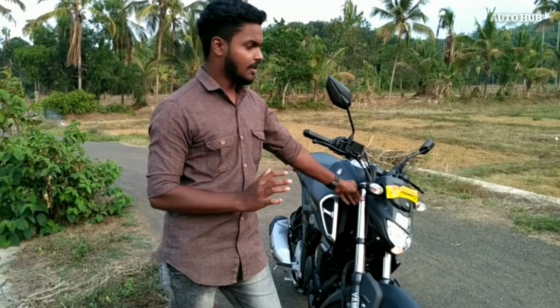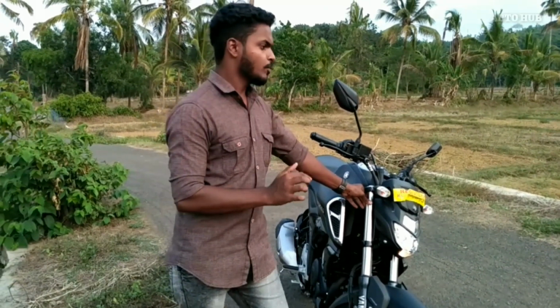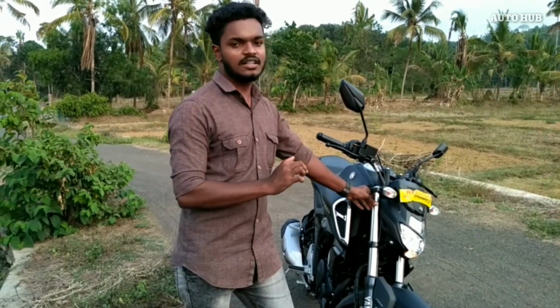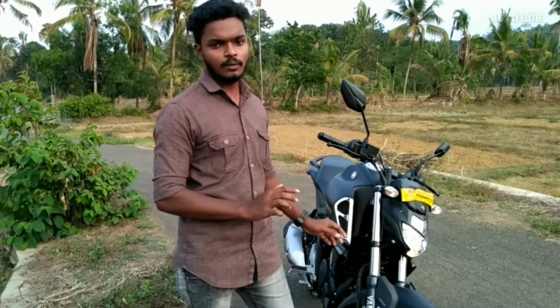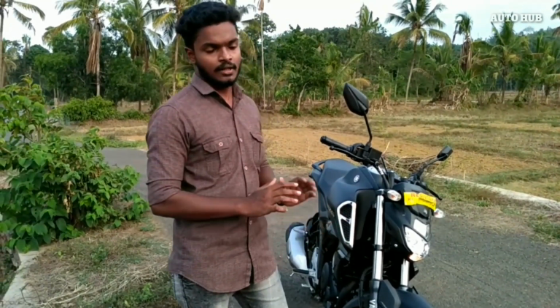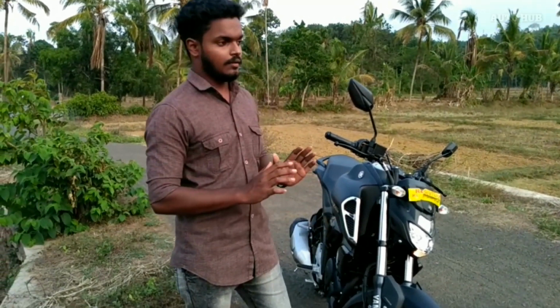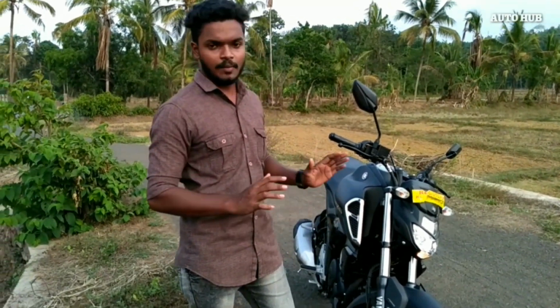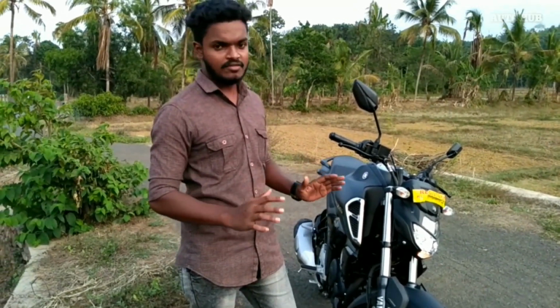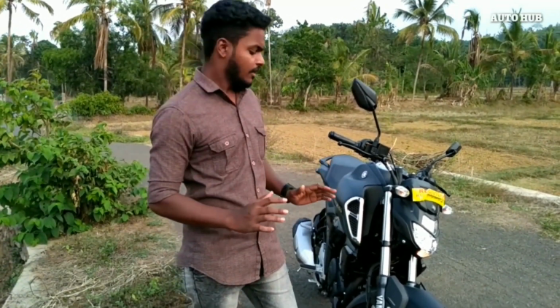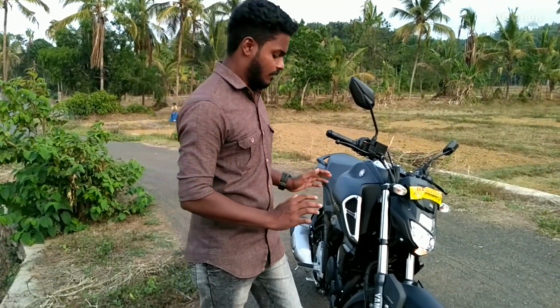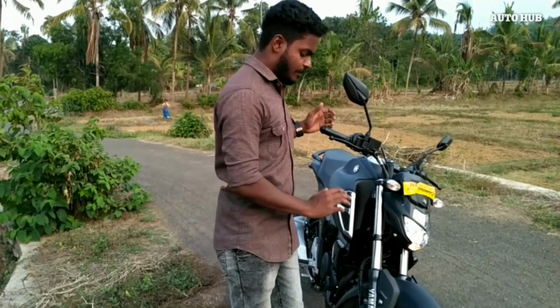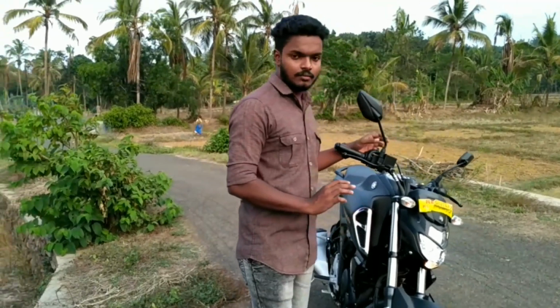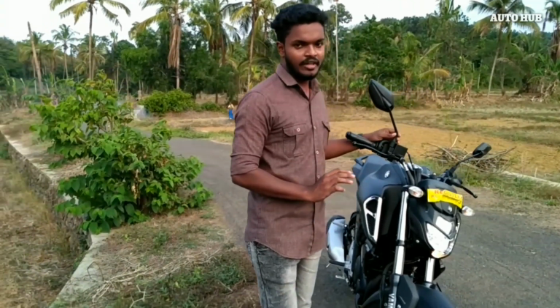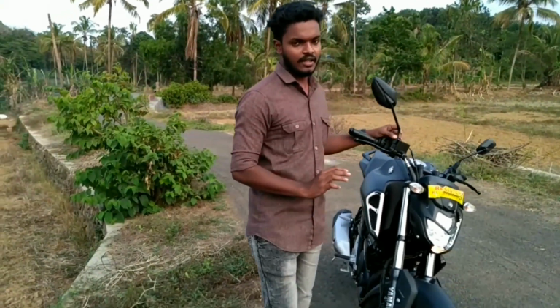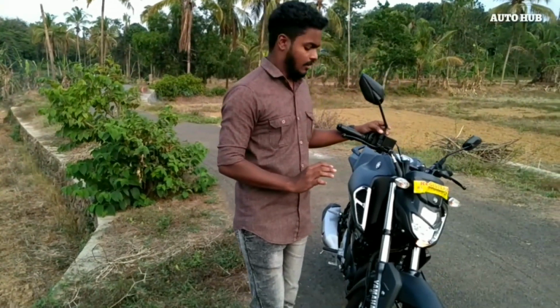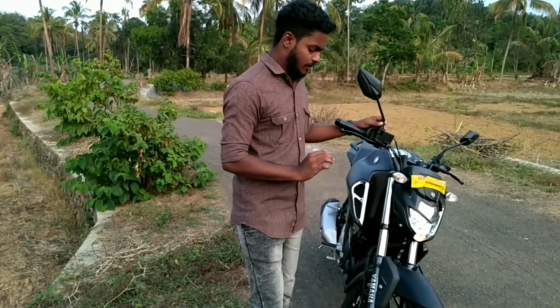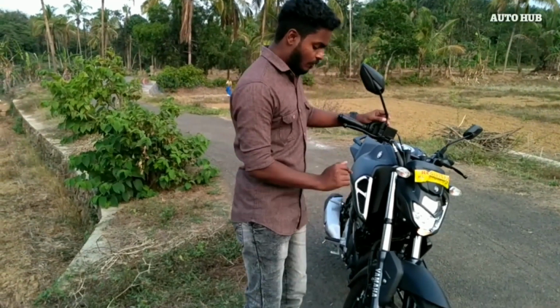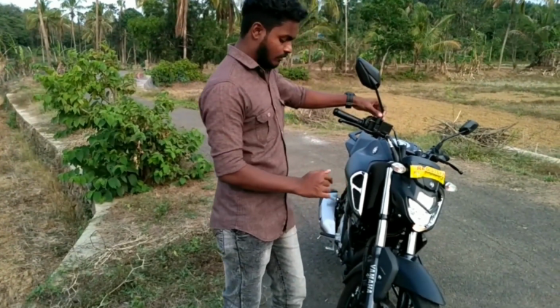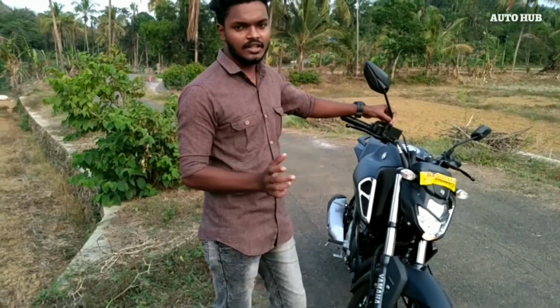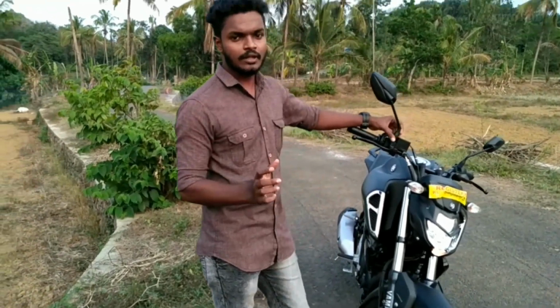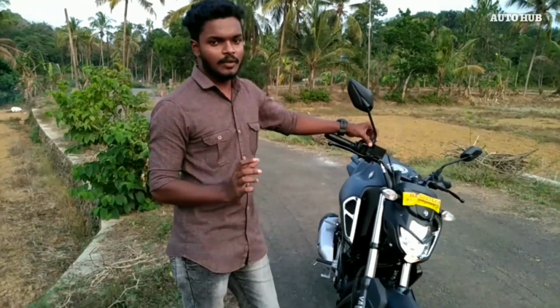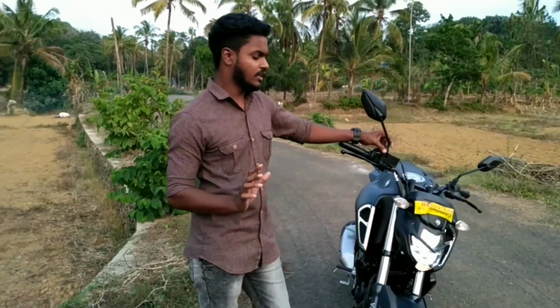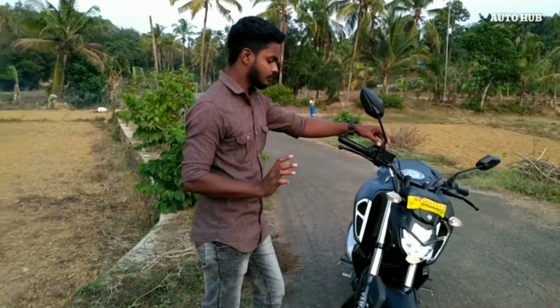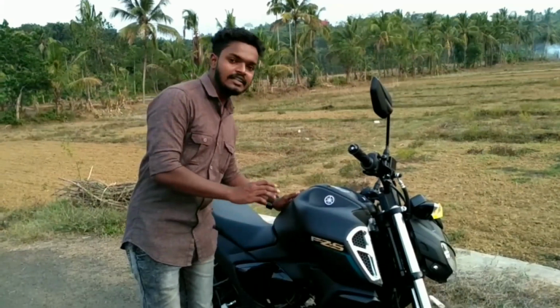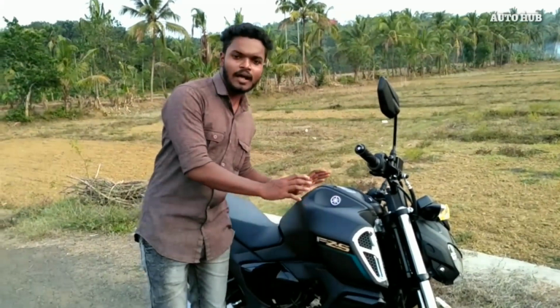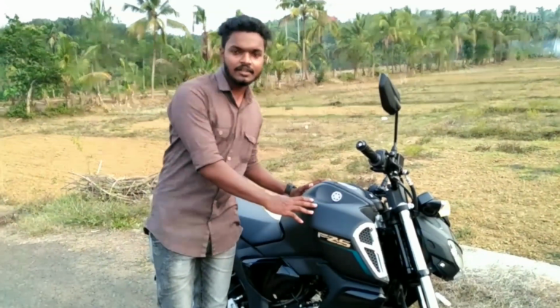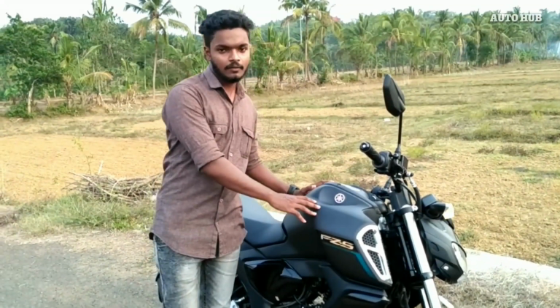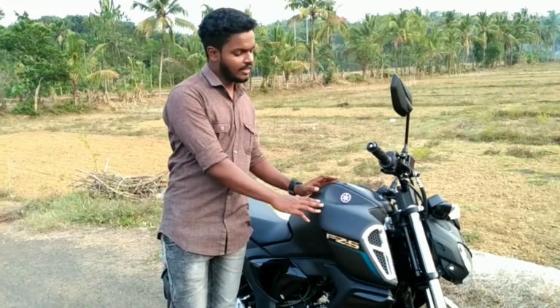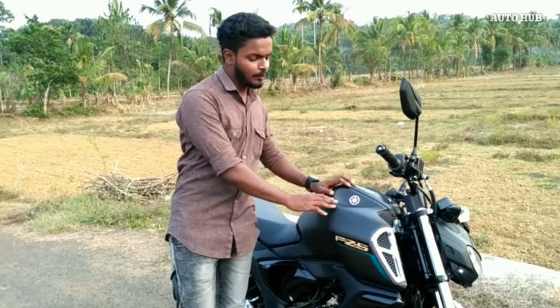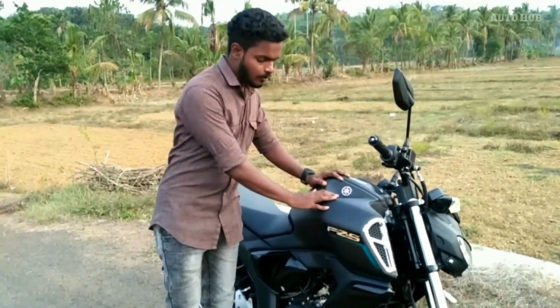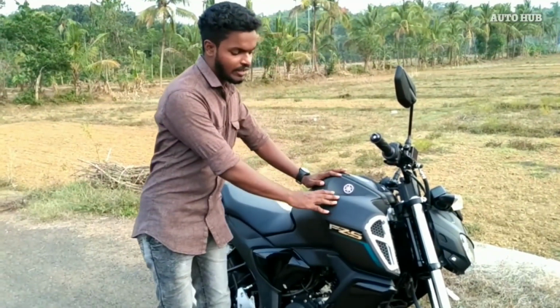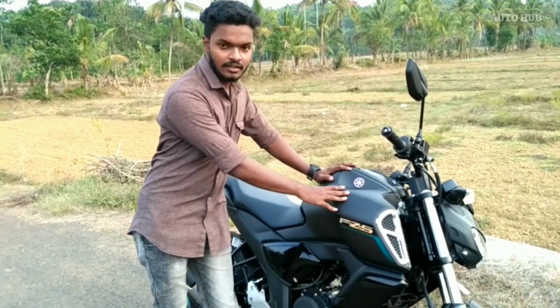This is the version 2. This is the Yamaha FZ and the Yamaha FZ is provided in the area. This is the advantage of the company. The company is provided in the area.